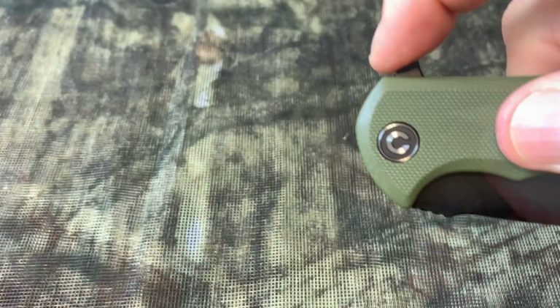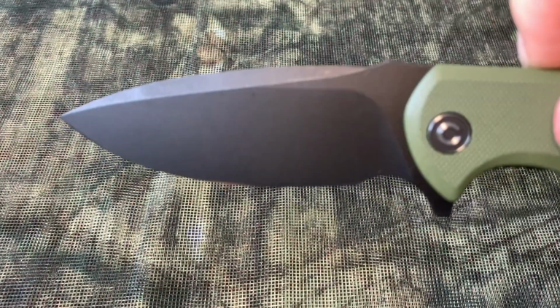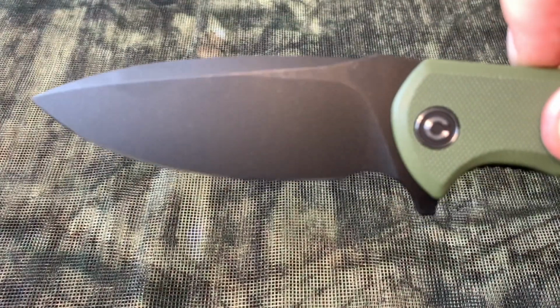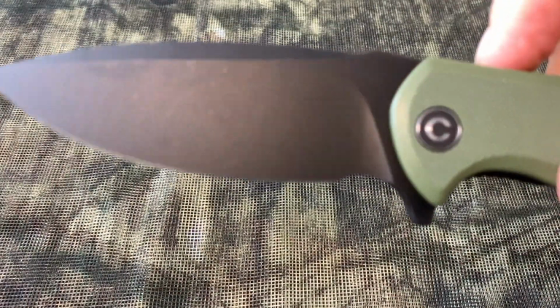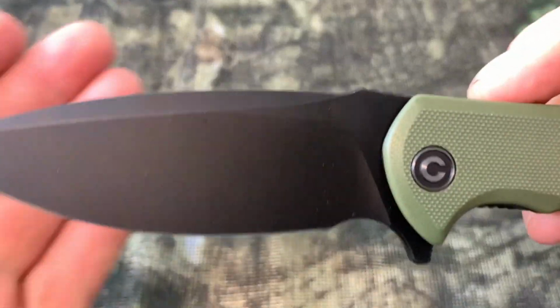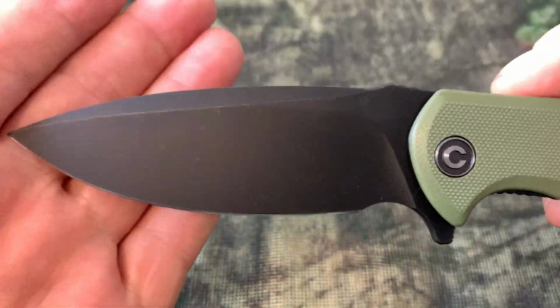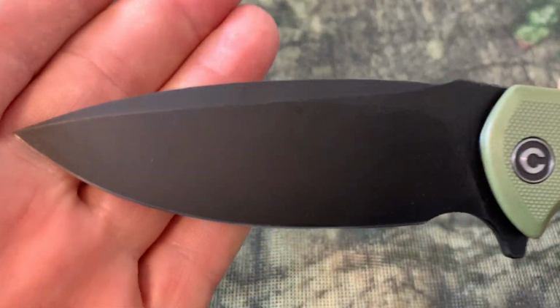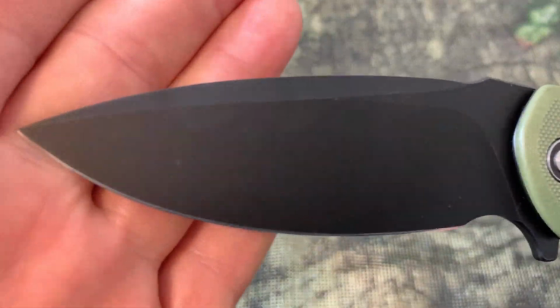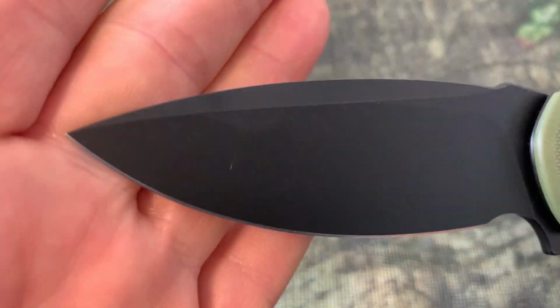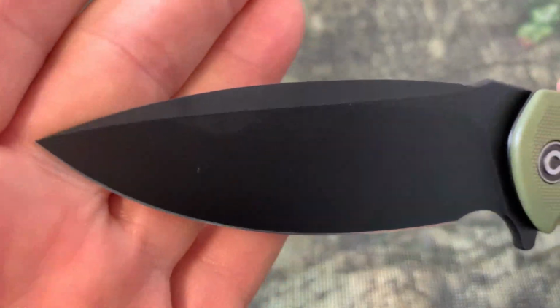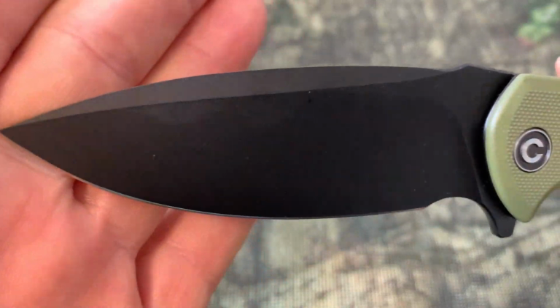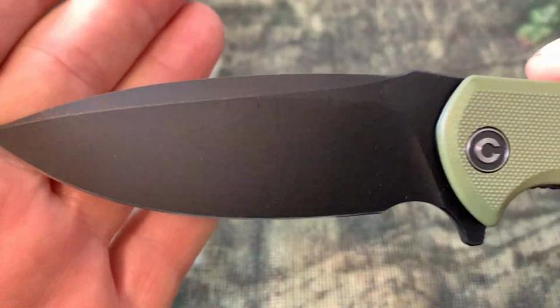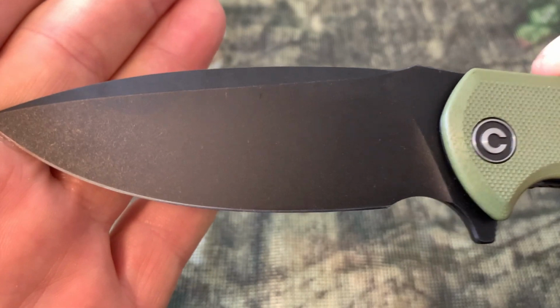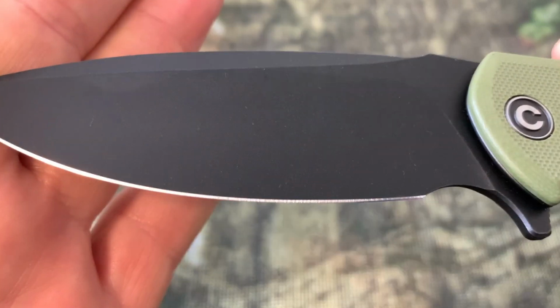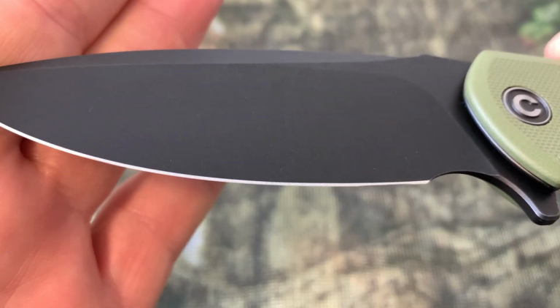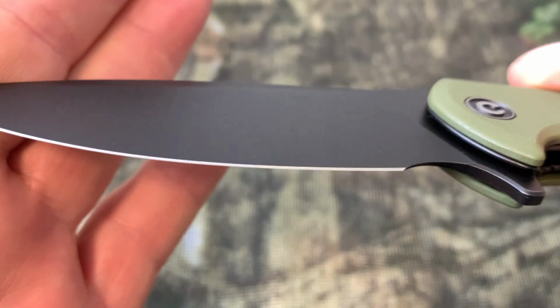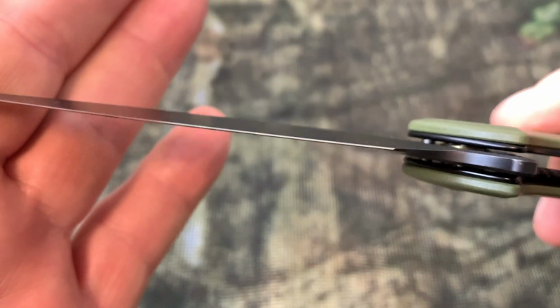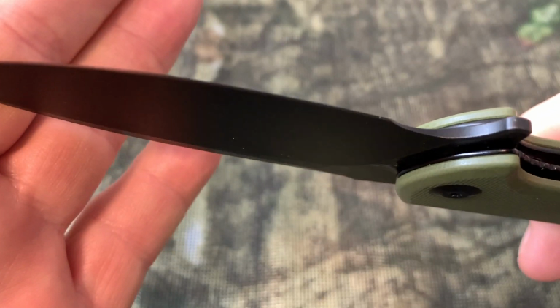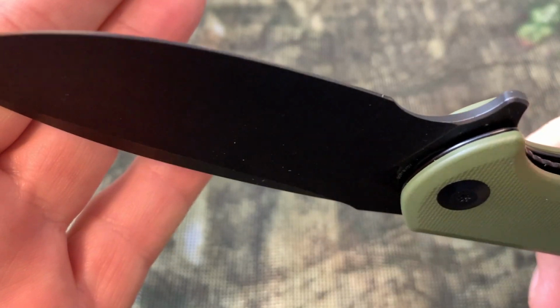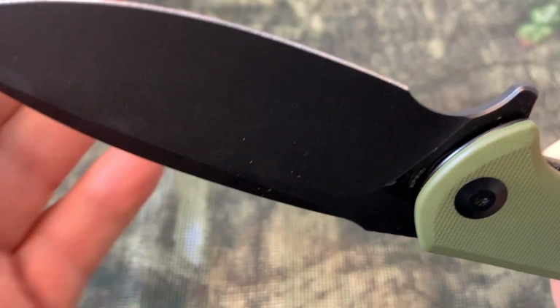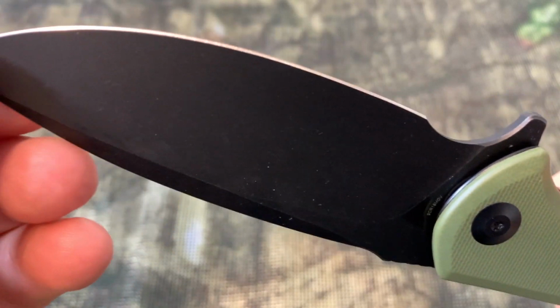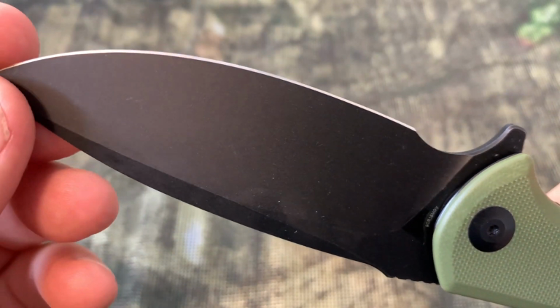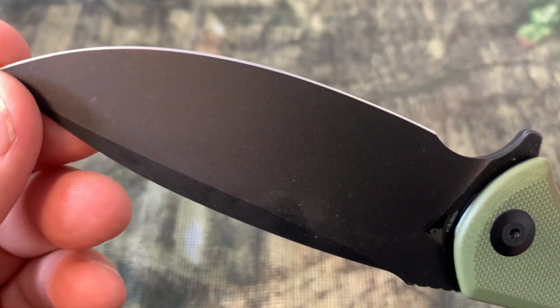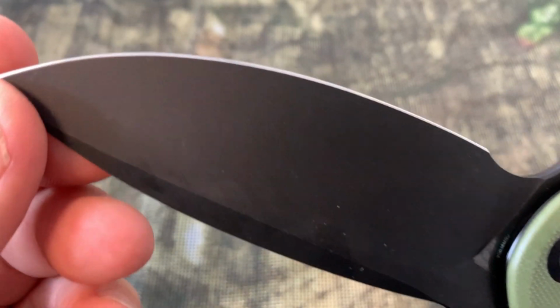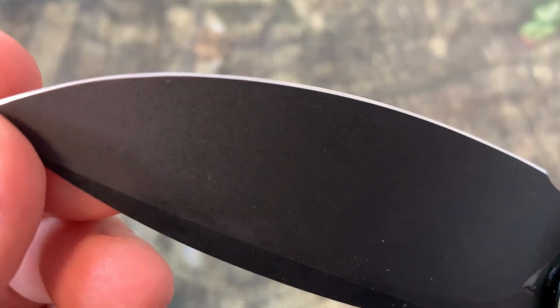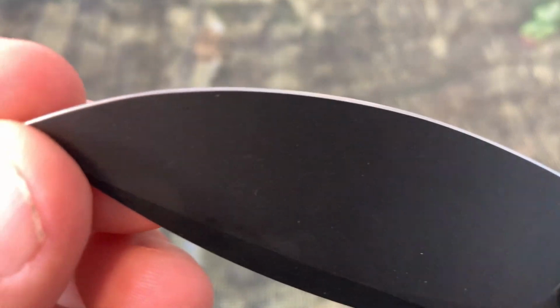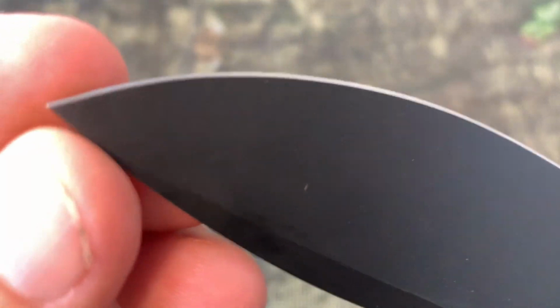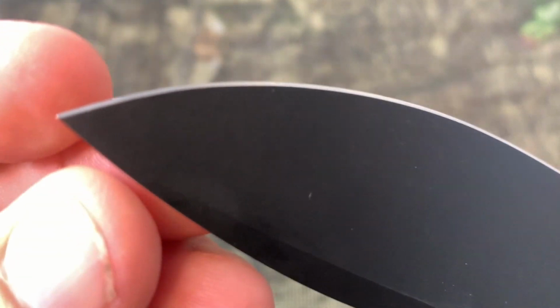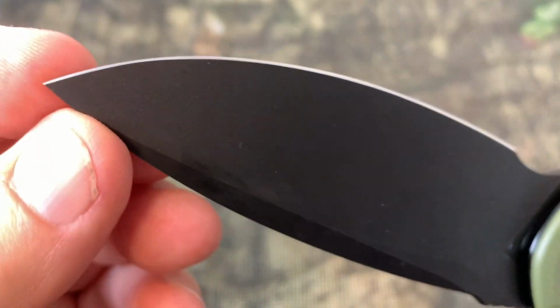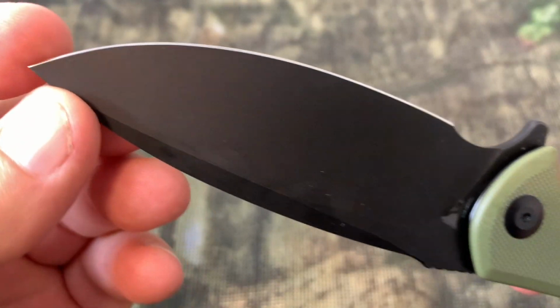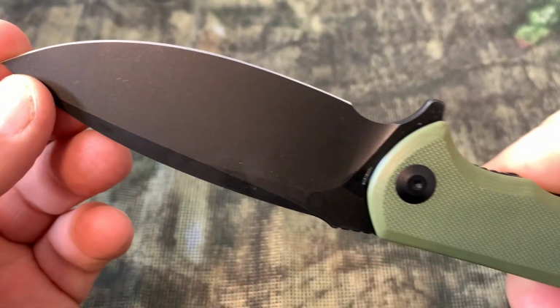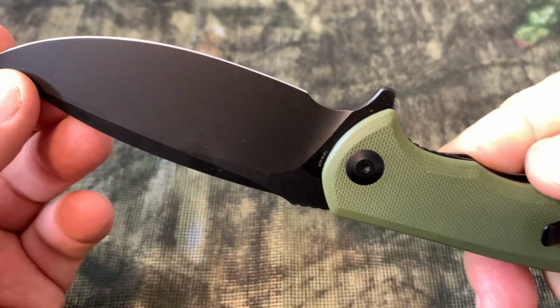The flipper on this knife is just smooth as butter. Now depending on if you are a real knife enthusiast, the steel type on this is 9cr18mov. The blade, of course, is black stonewashed.